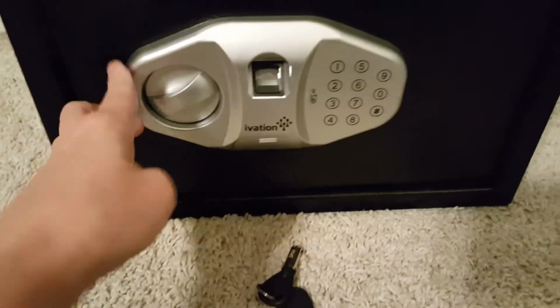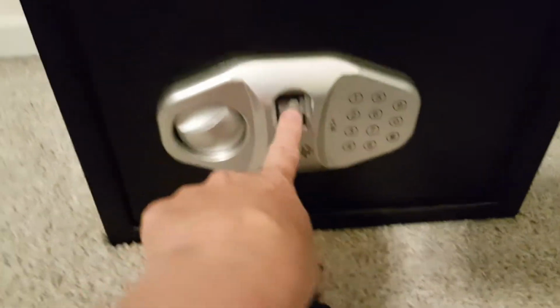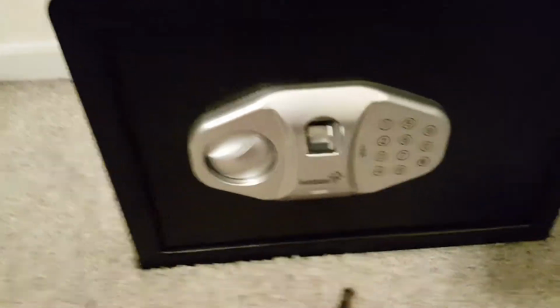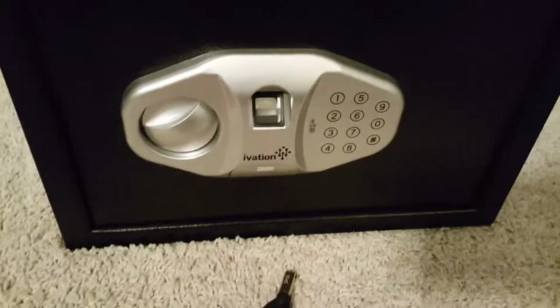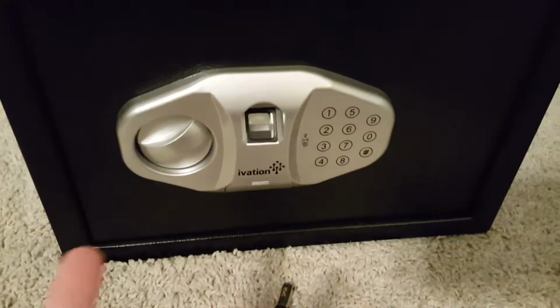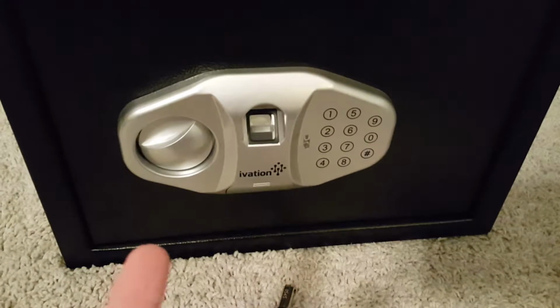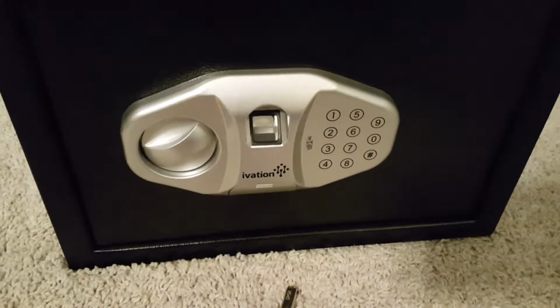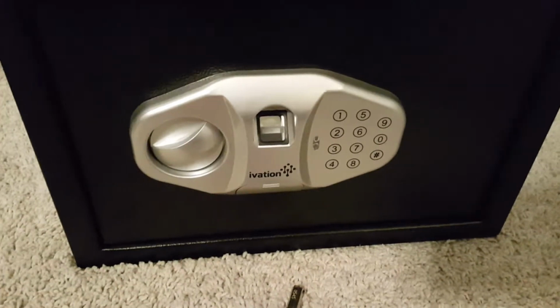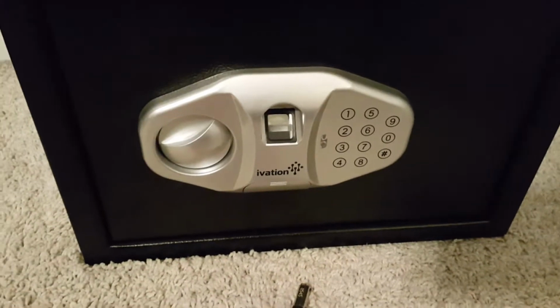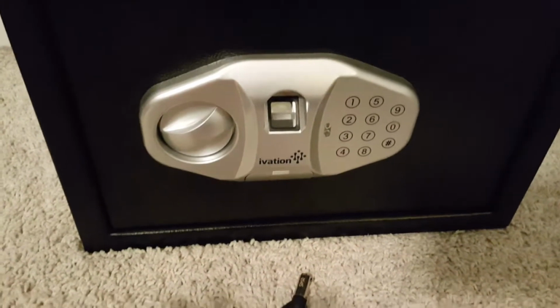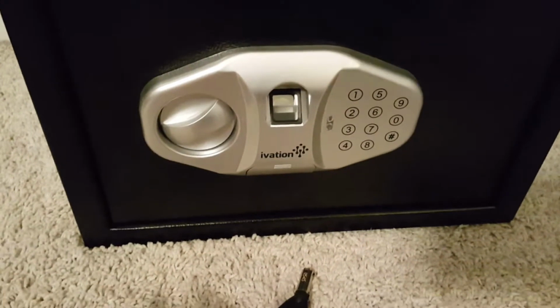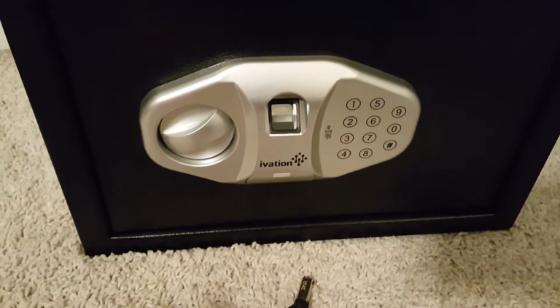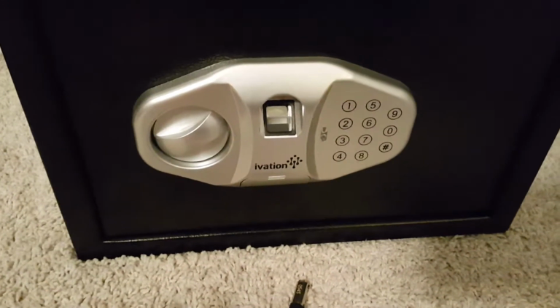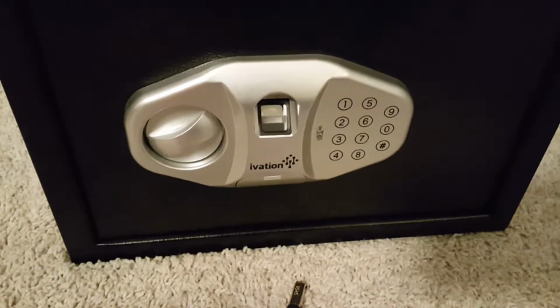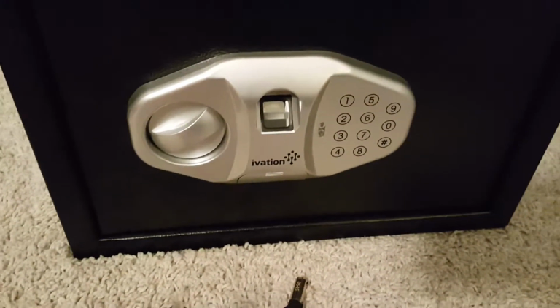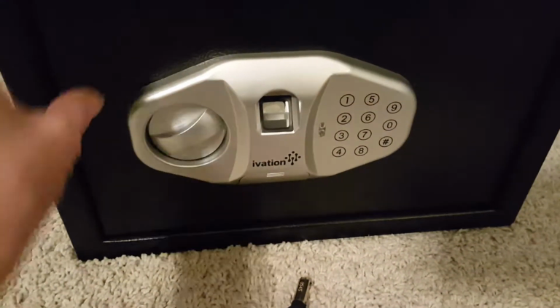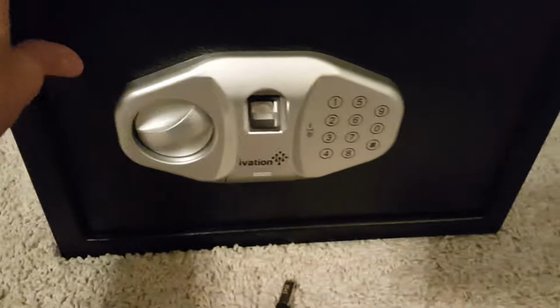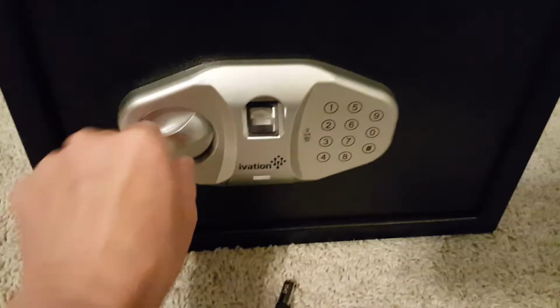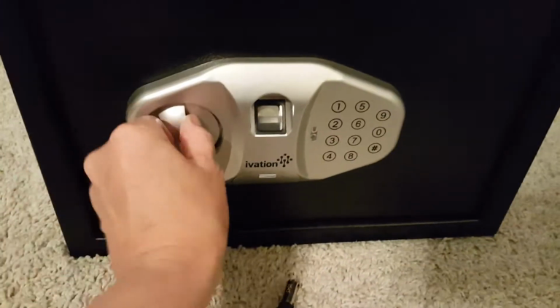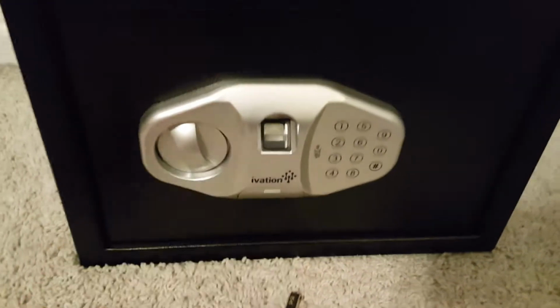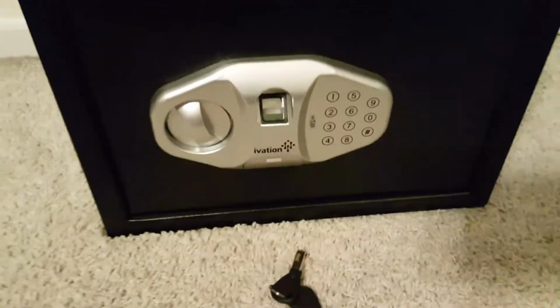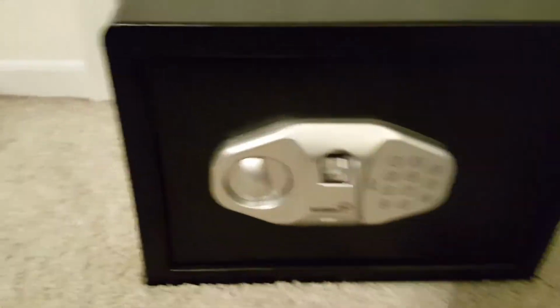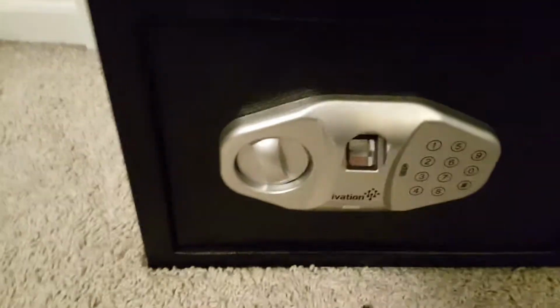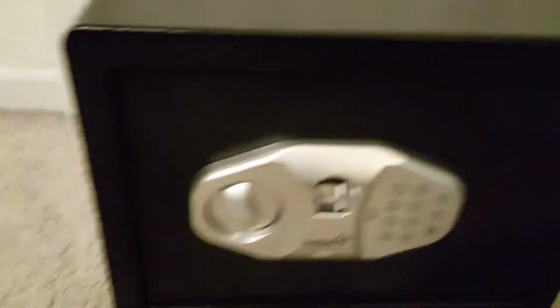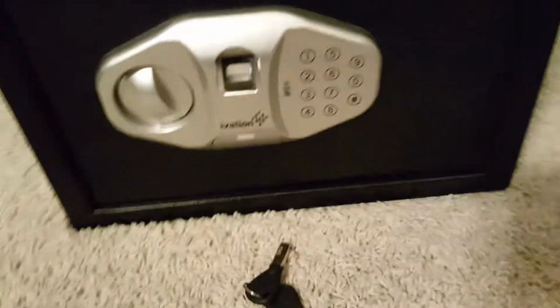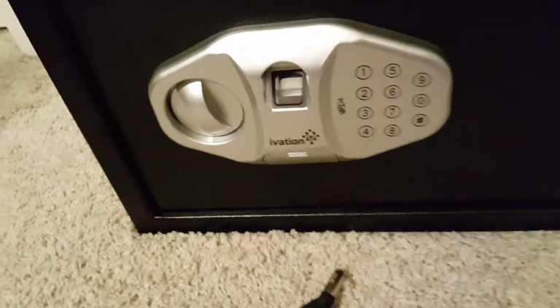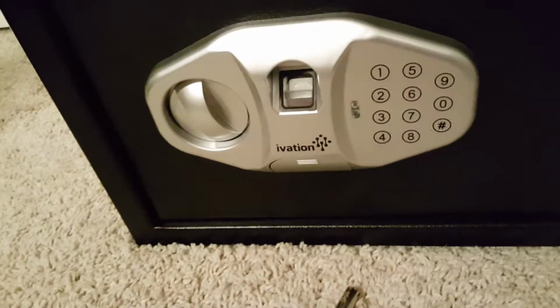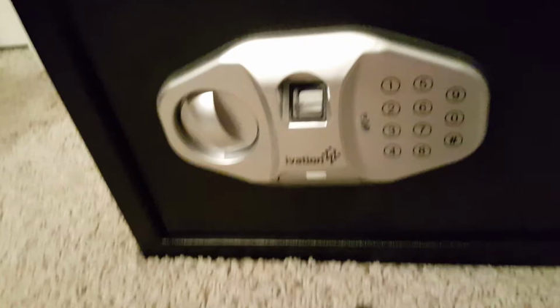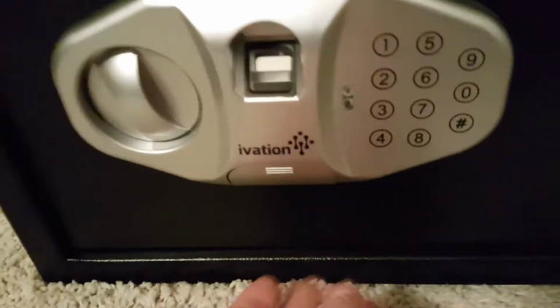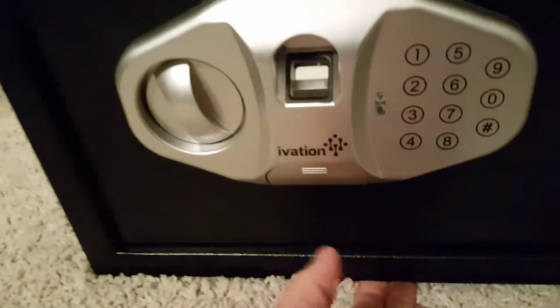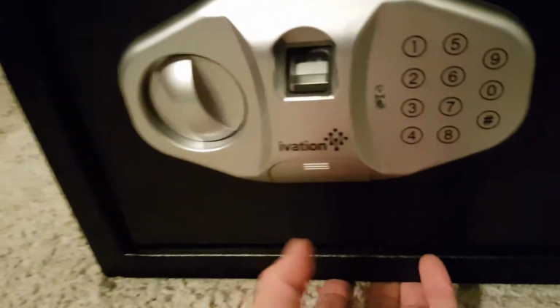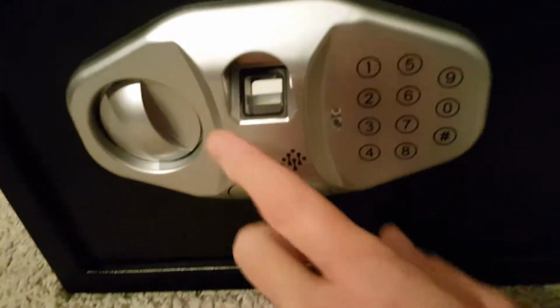This can actually take up to 32 fingerprints — I guess that would be good in an office situation, but I can't imagine trusting 32 people.